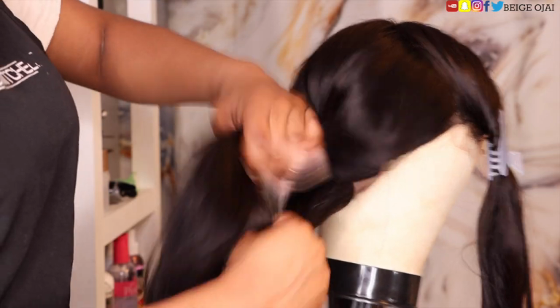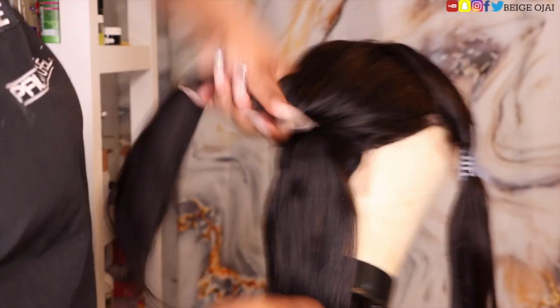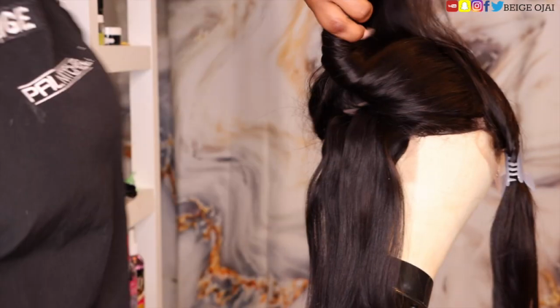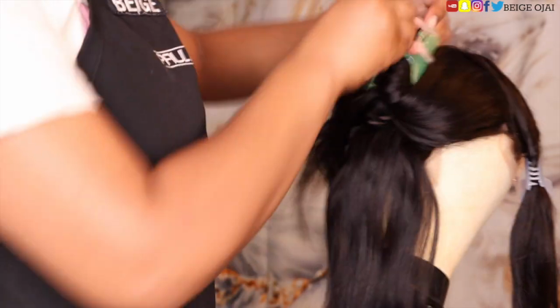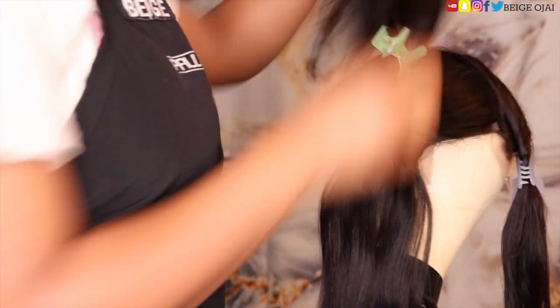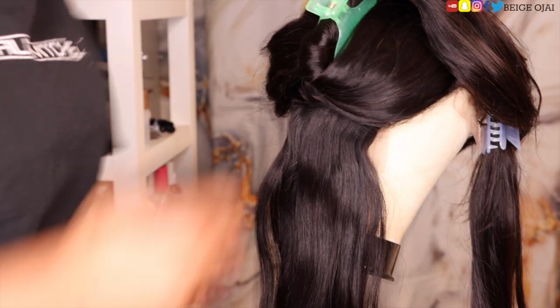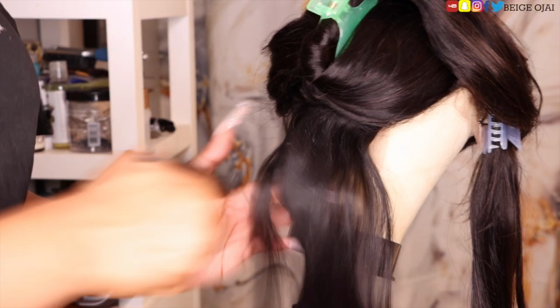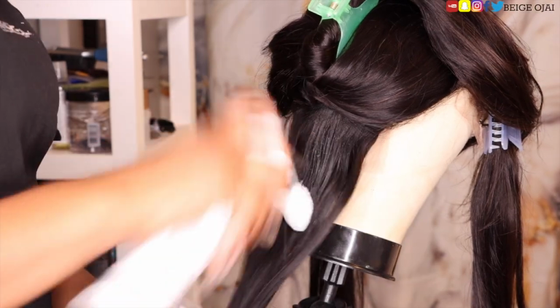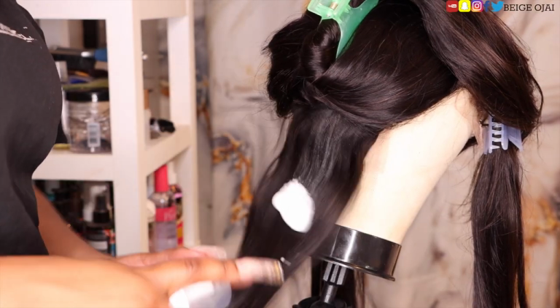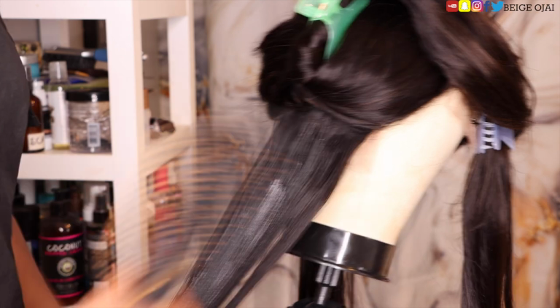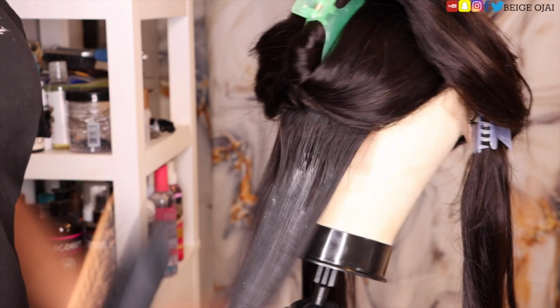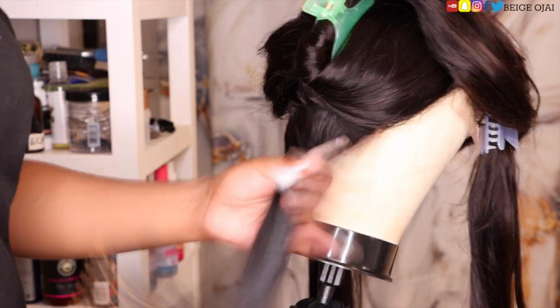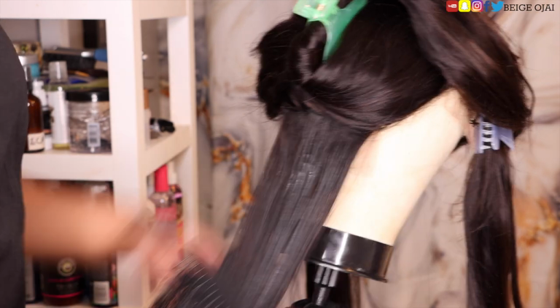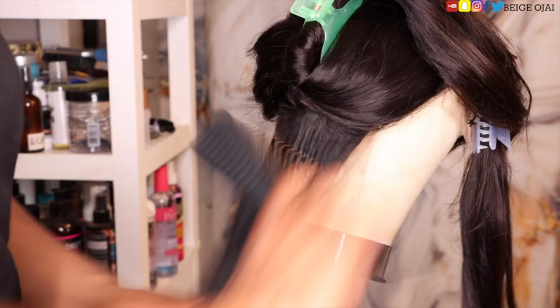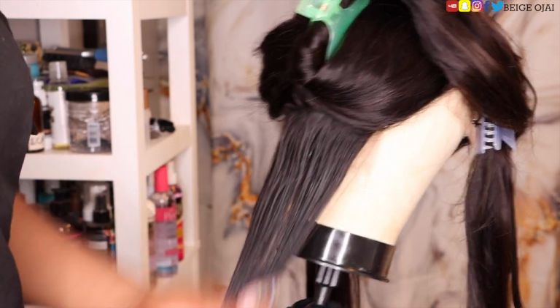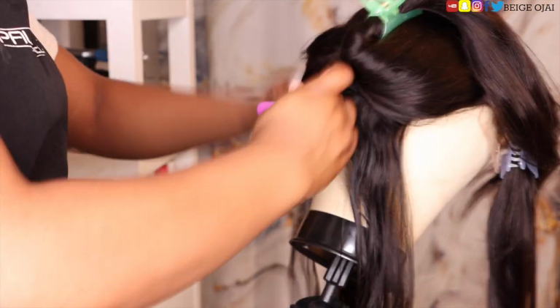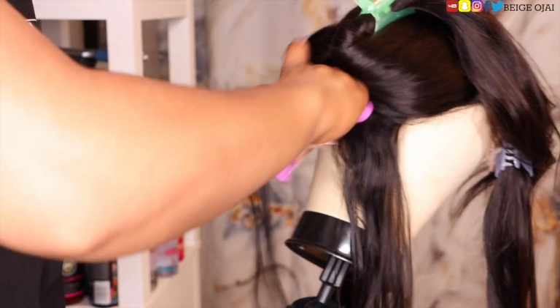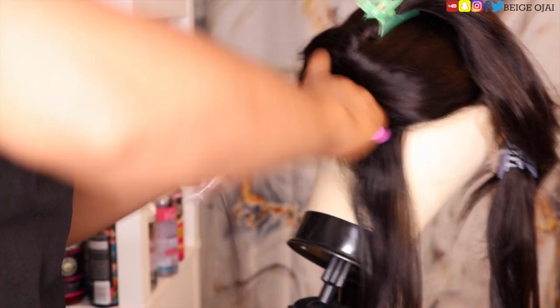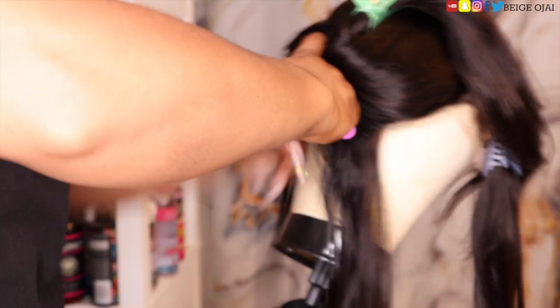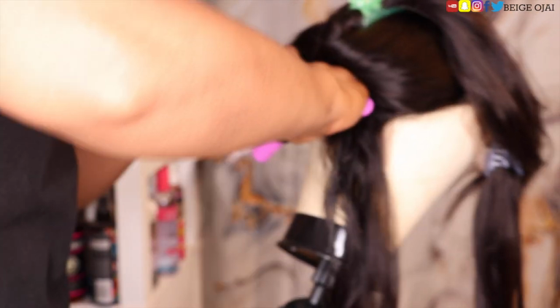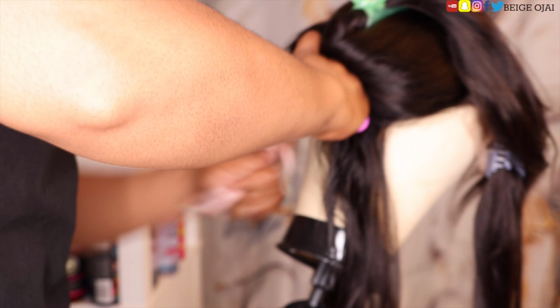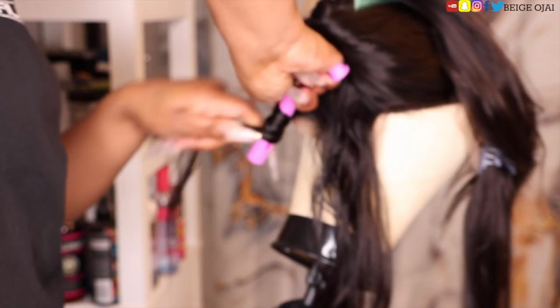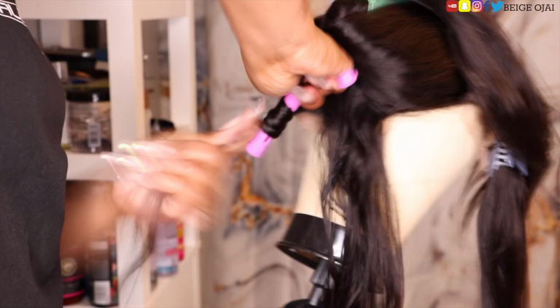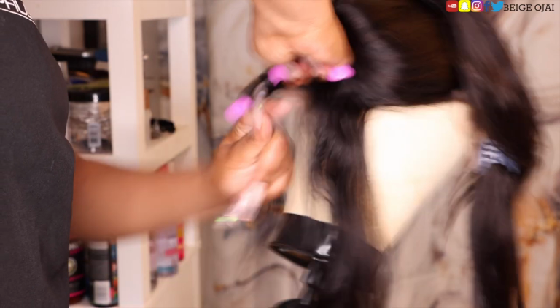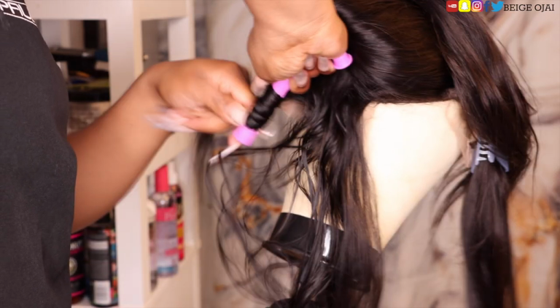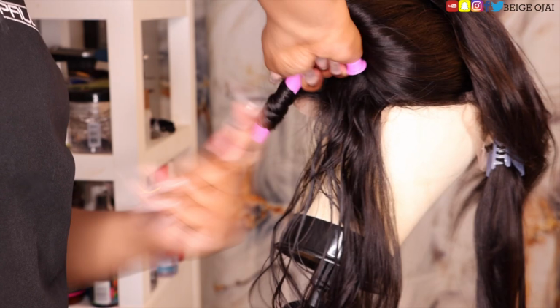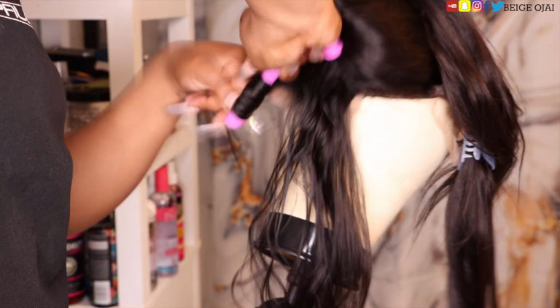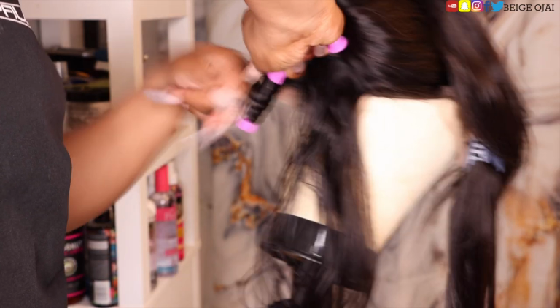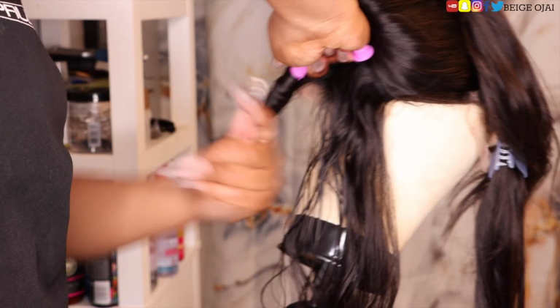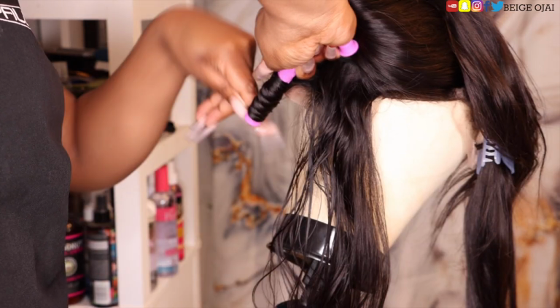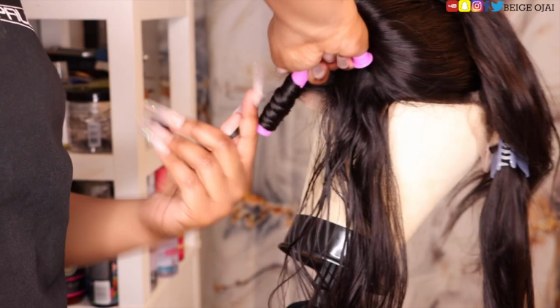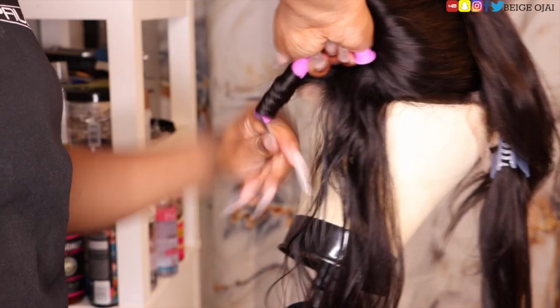Starting in the back, grabbing sections of hair, I'm going to detangle each section, spray it with water, then apply that styling foam on it. I want to make sure that the sections are not soaking wet, but just damp enough to allow the hair to take the form of the perm rod.